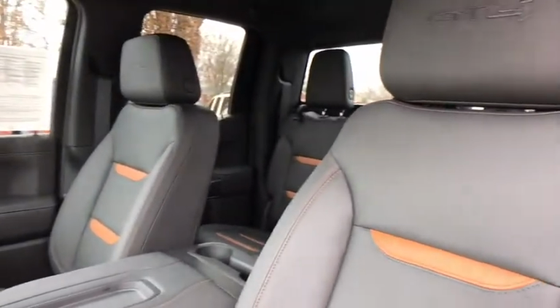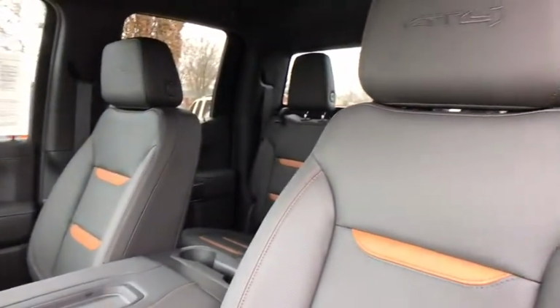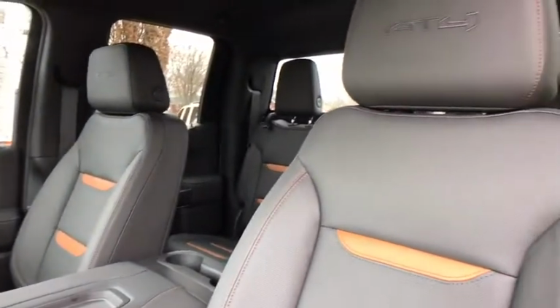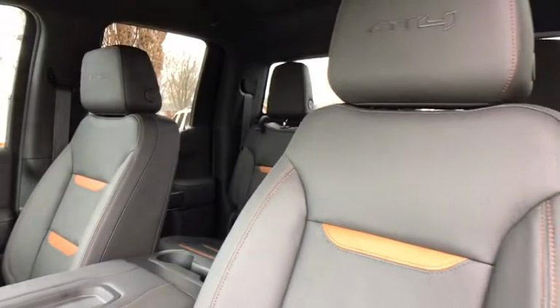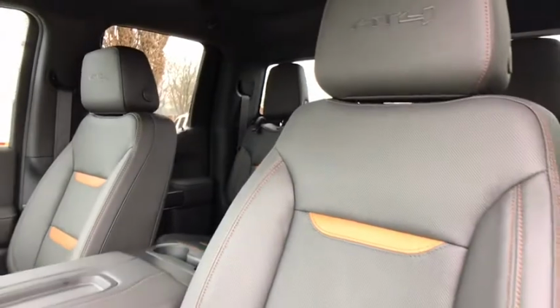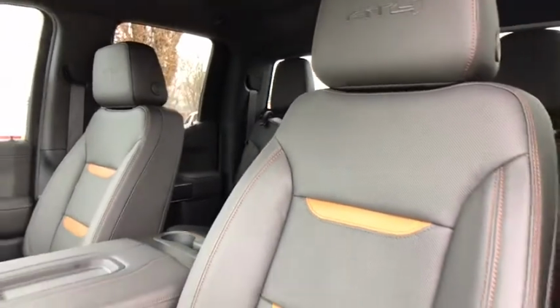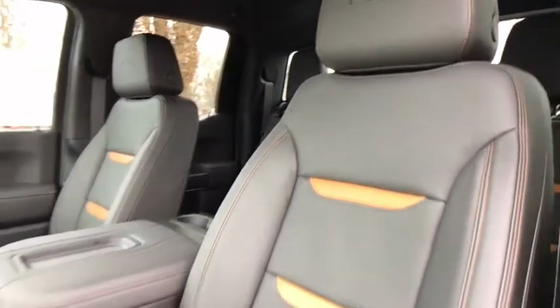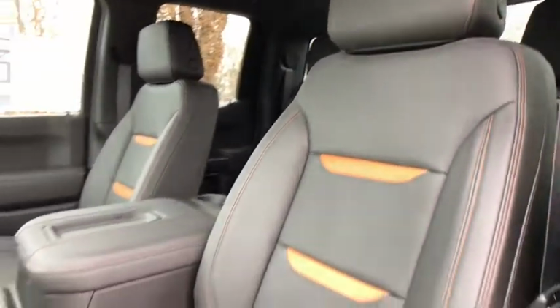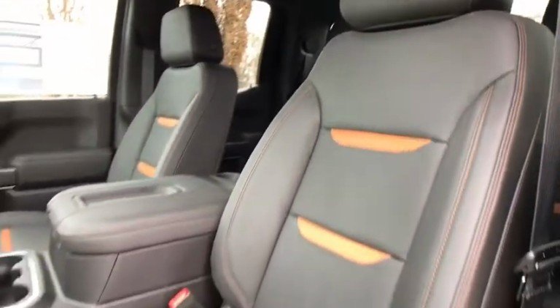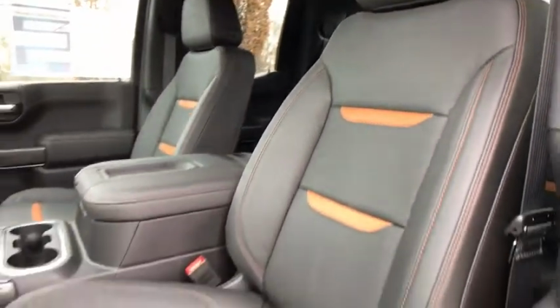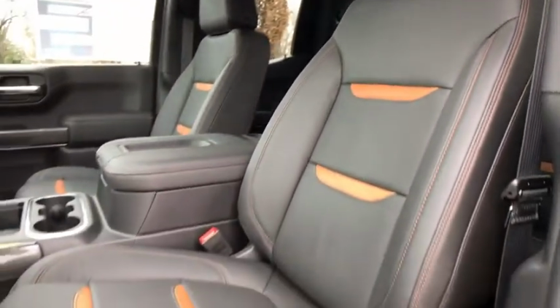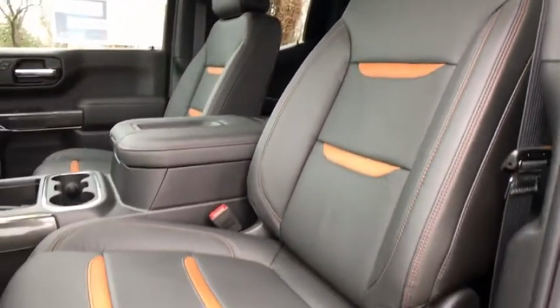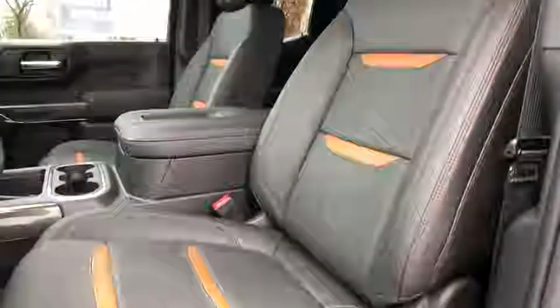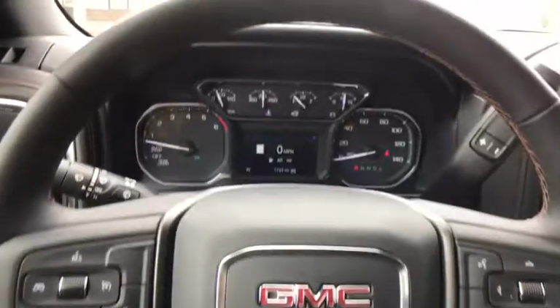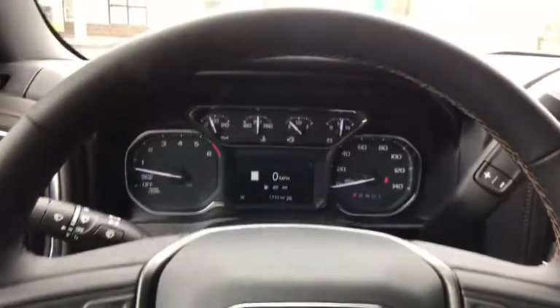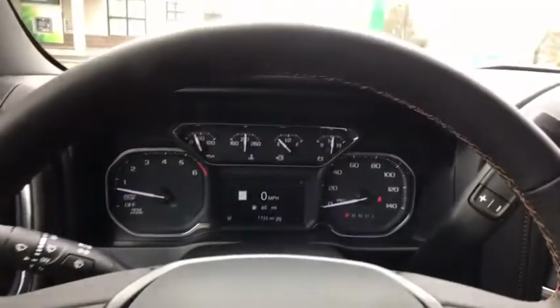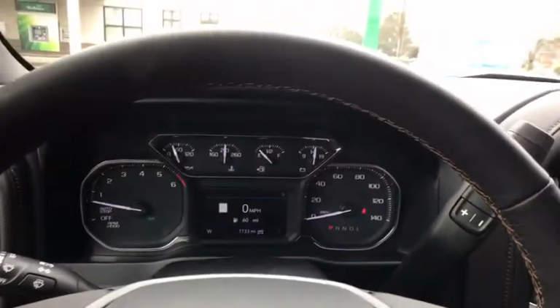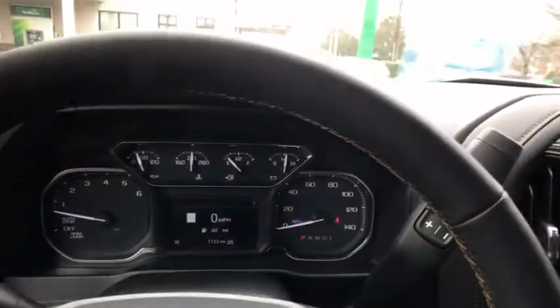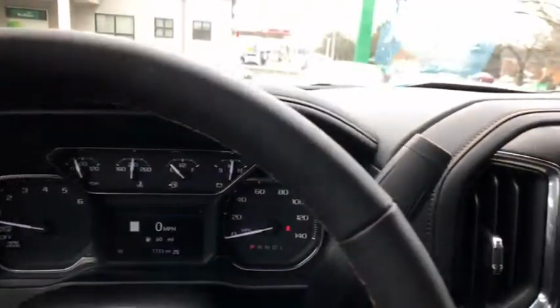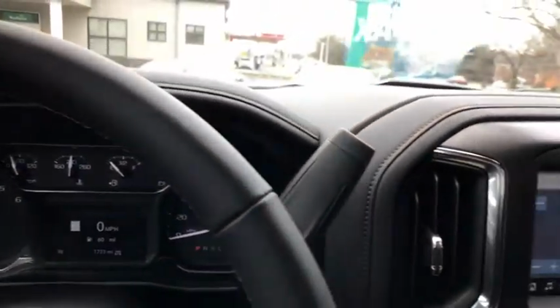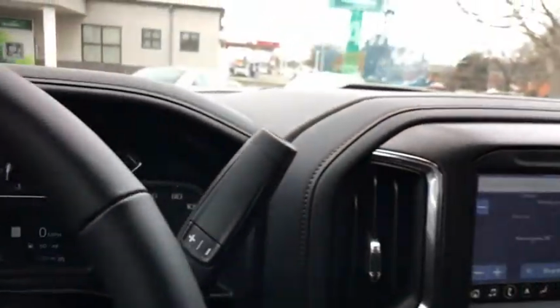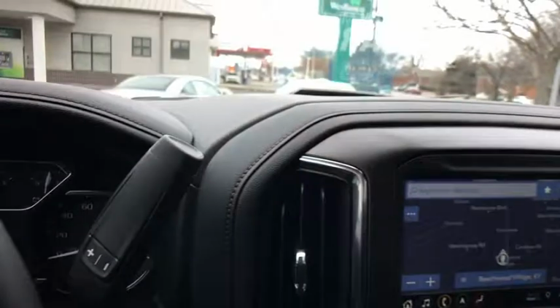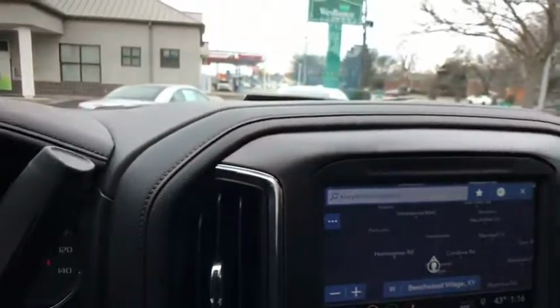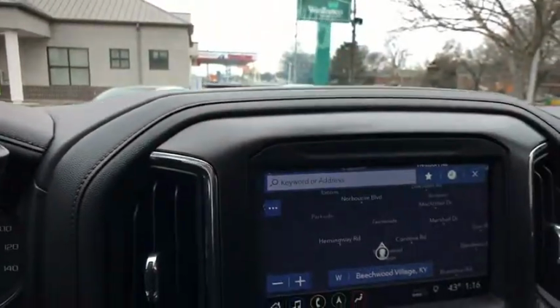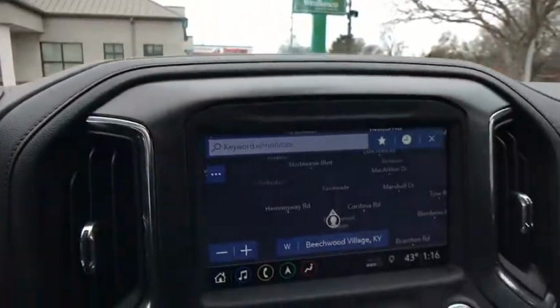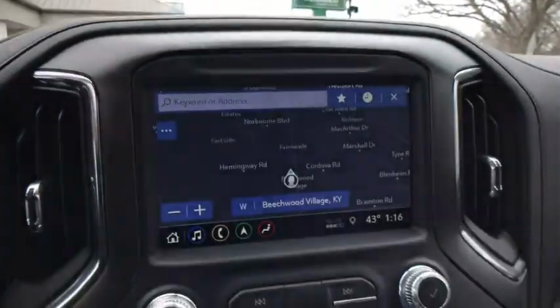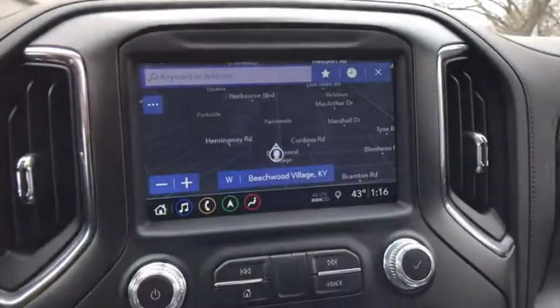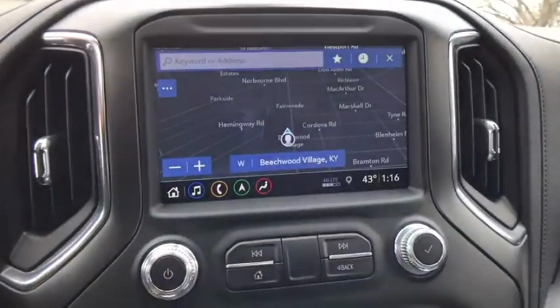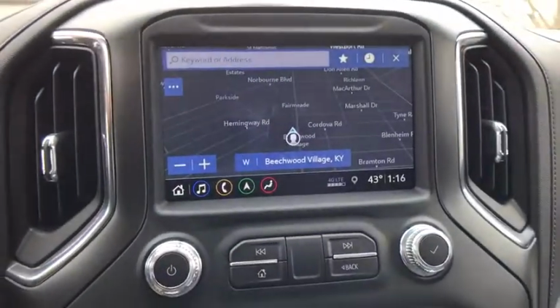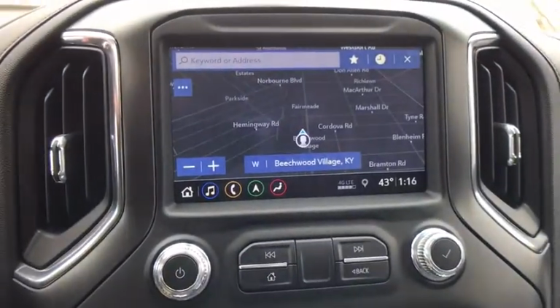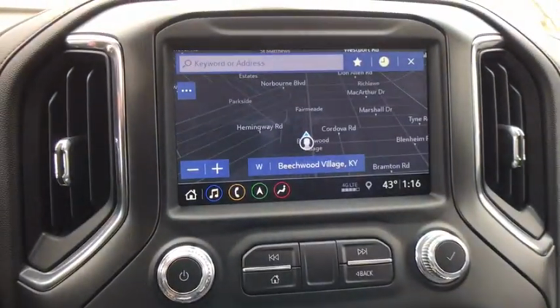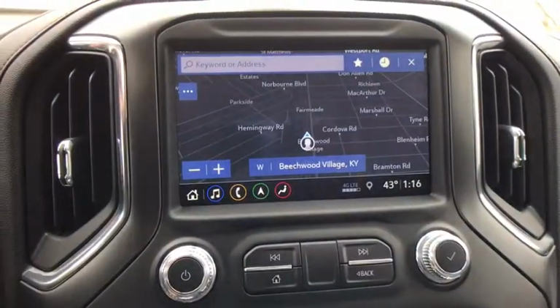Remote engine start, traction control, steering wheel audio controls, power passenger seat, backup camera, navigation system, dual airbags, one owner.